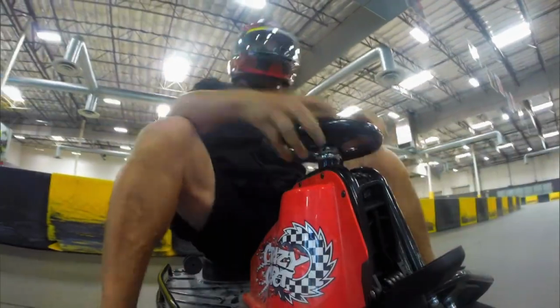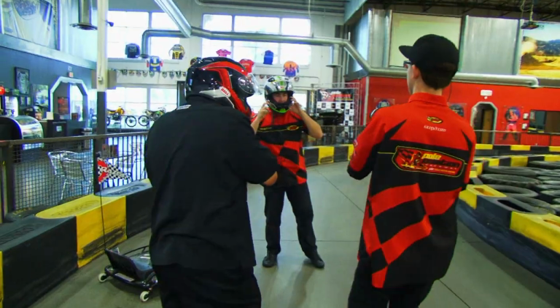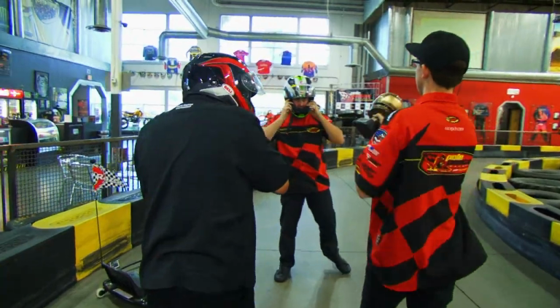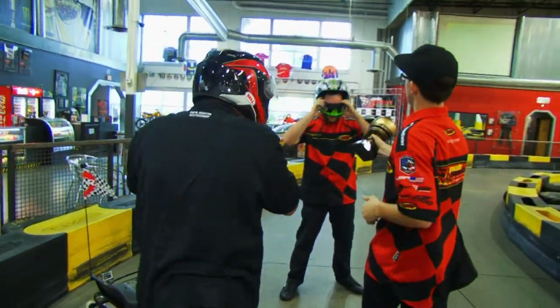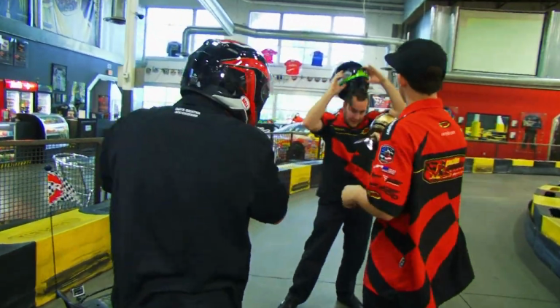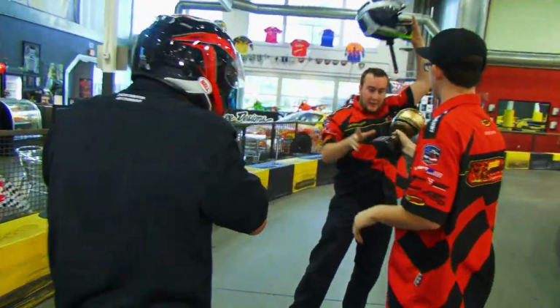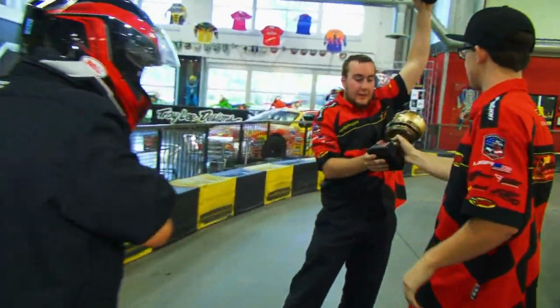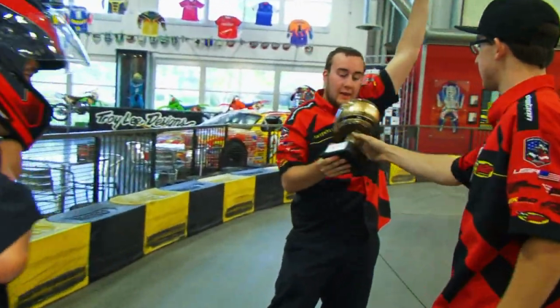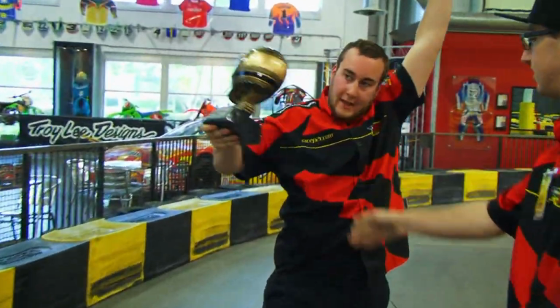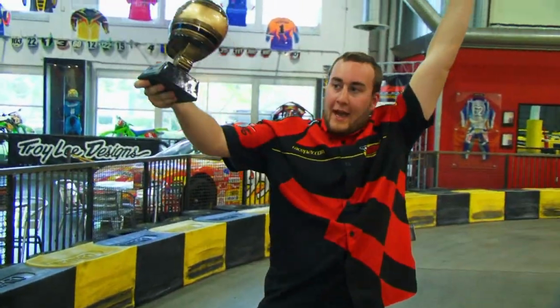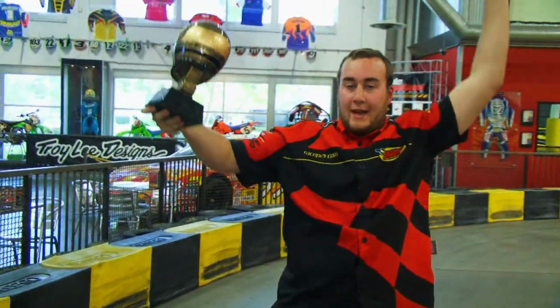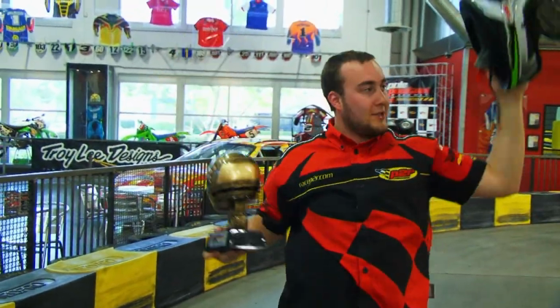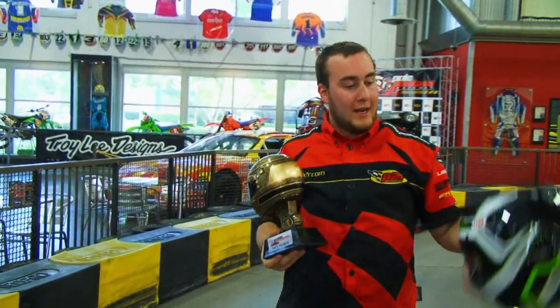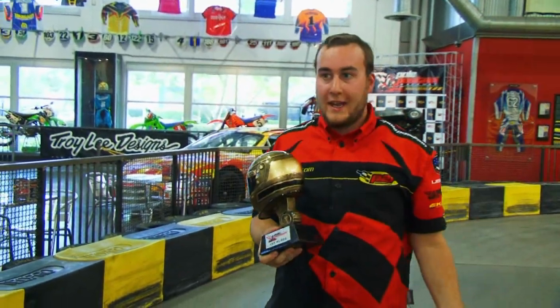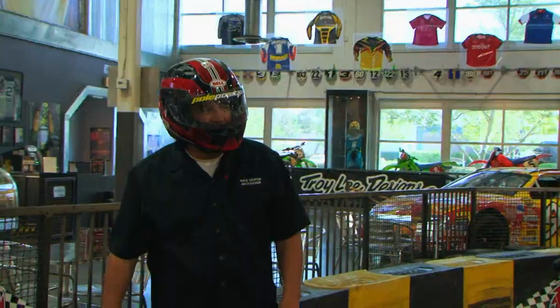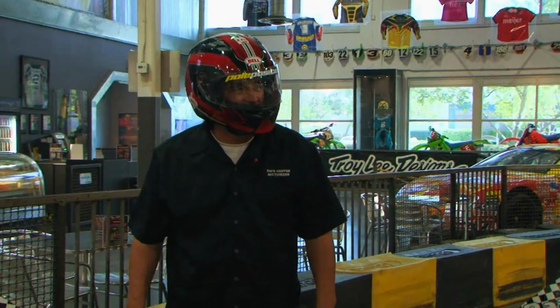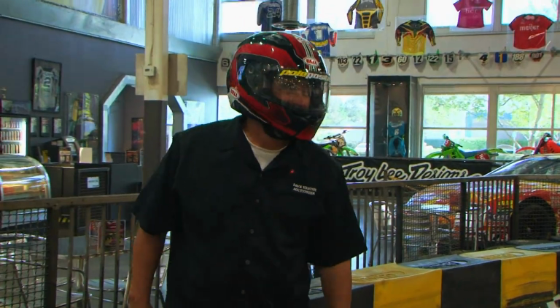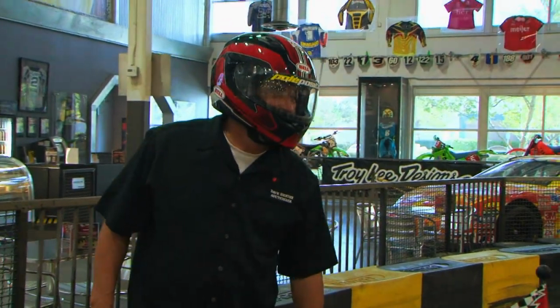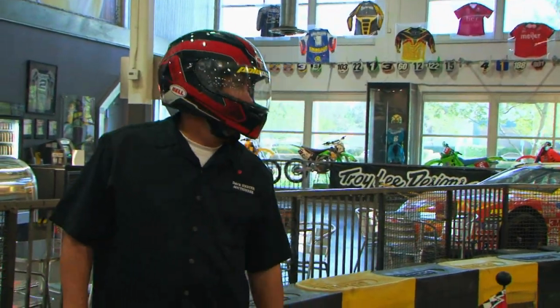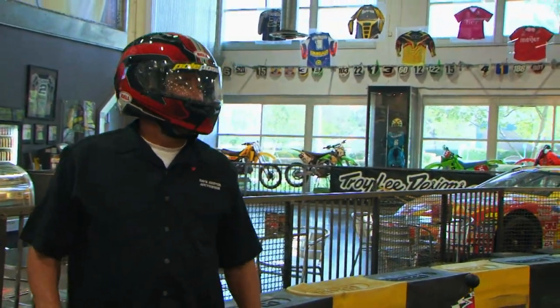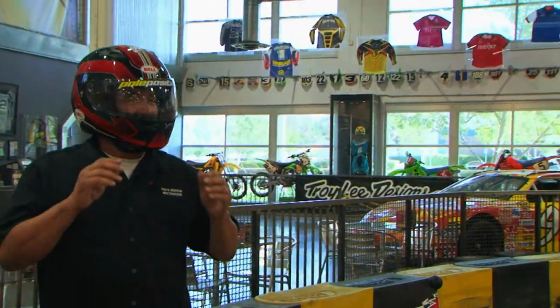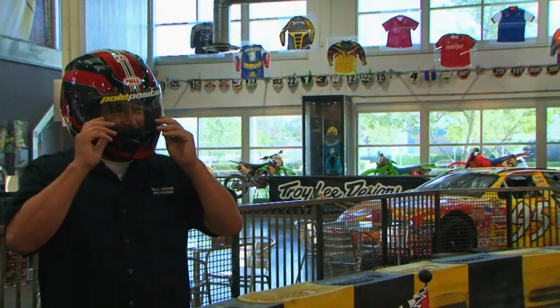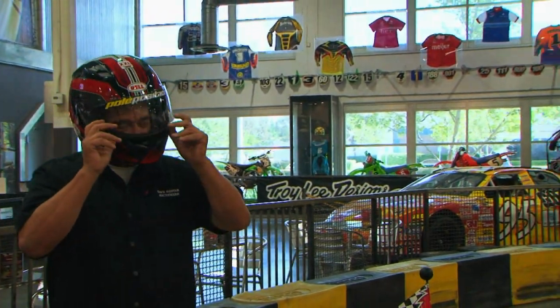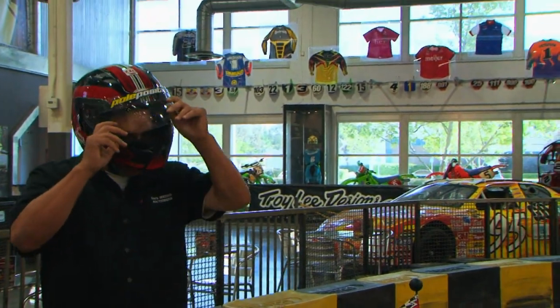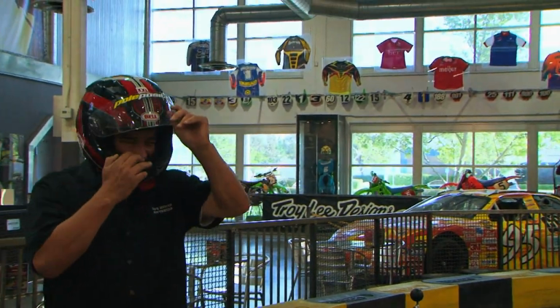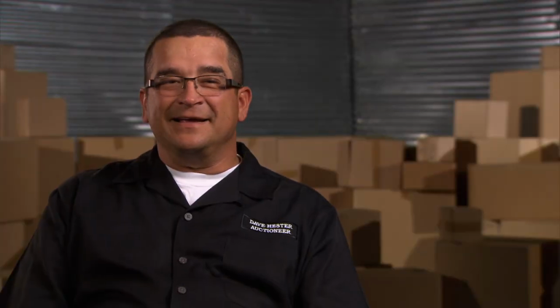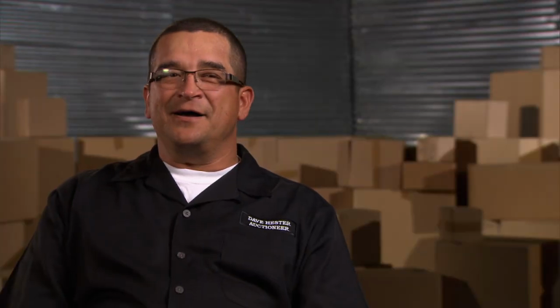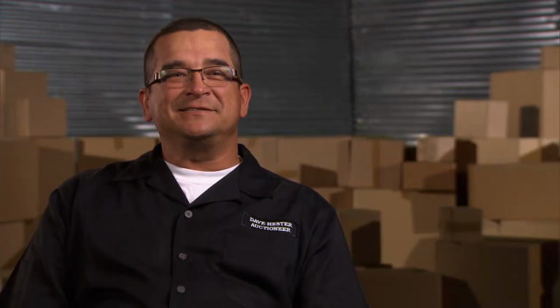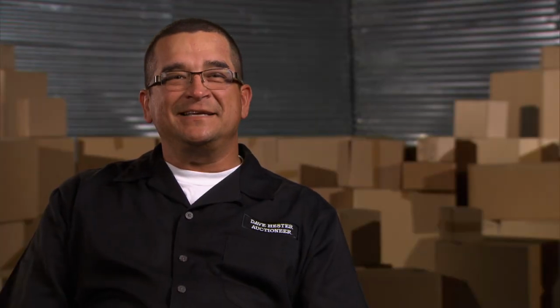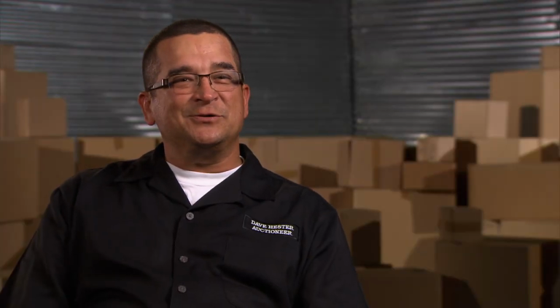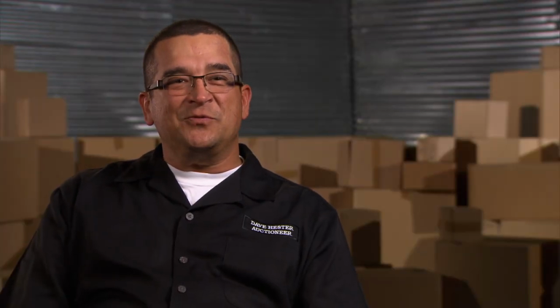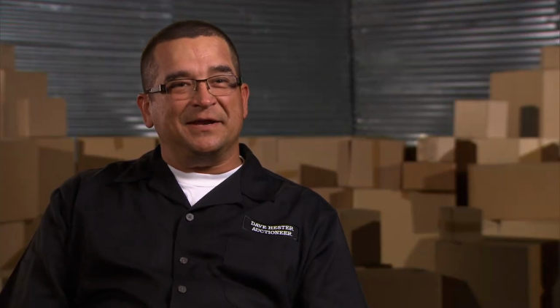Dale, here you go. First place. Nice try, Dave. I can appreciate a guy who doesn't let the customer win, as long as these things are worth money.